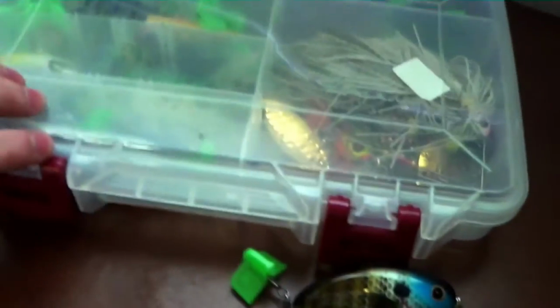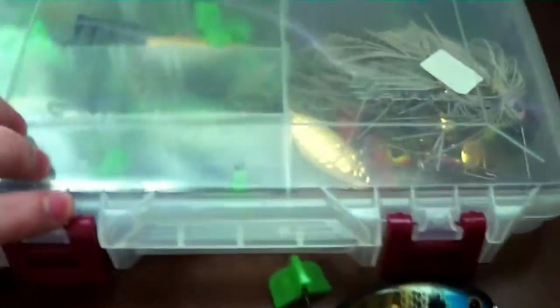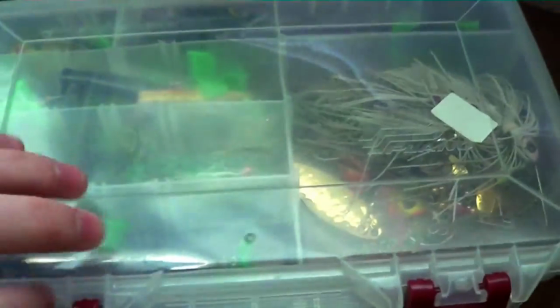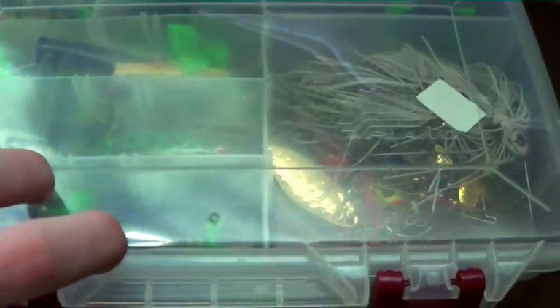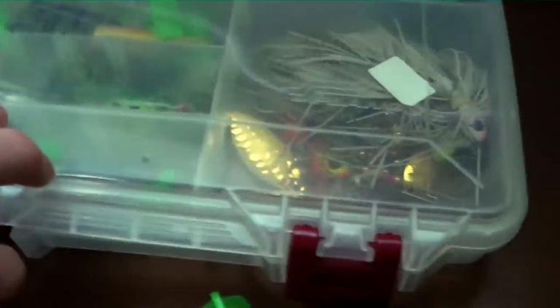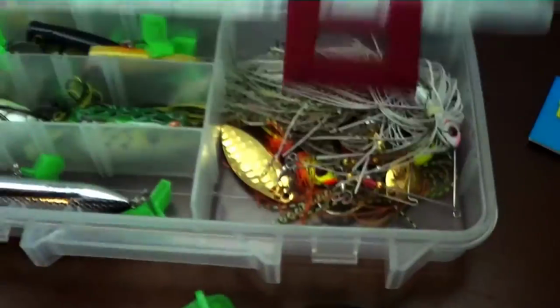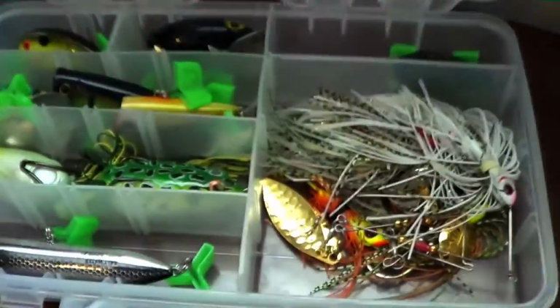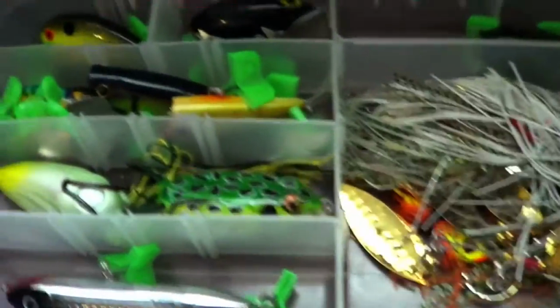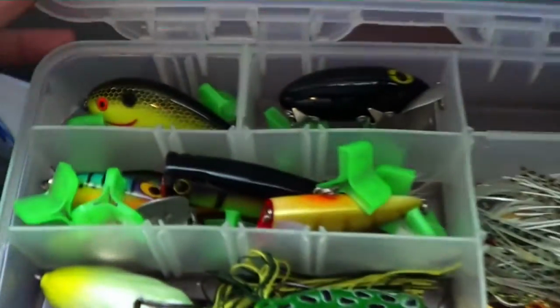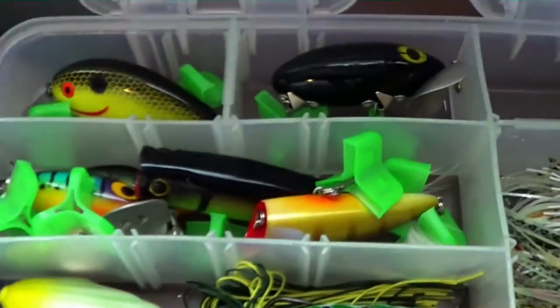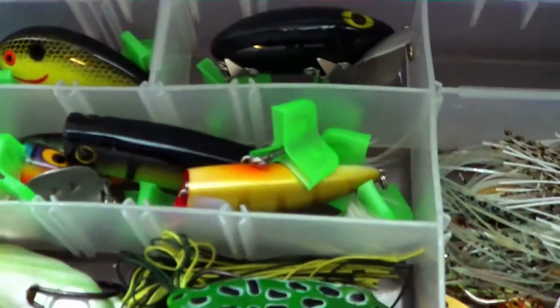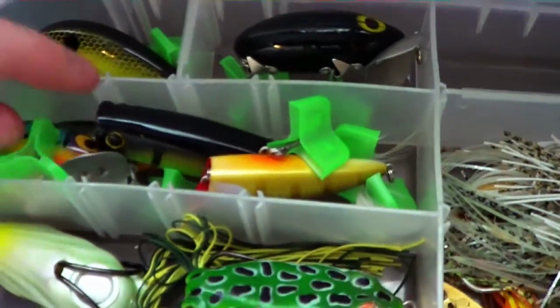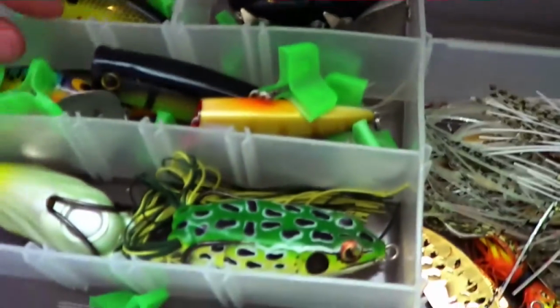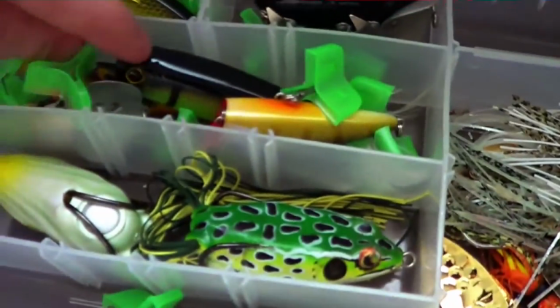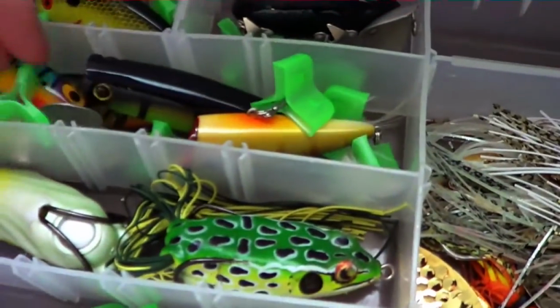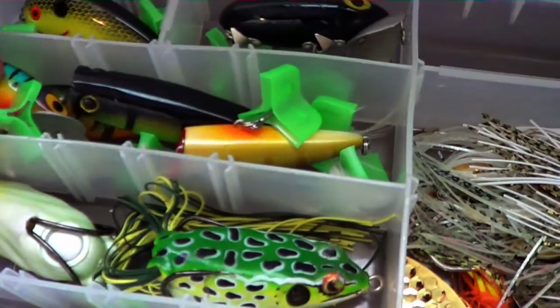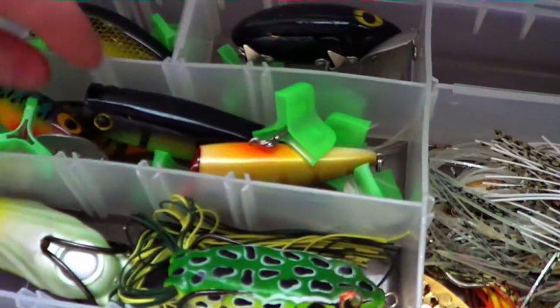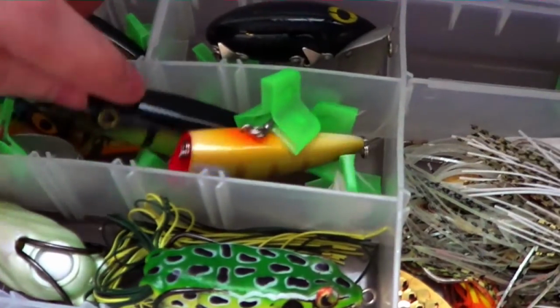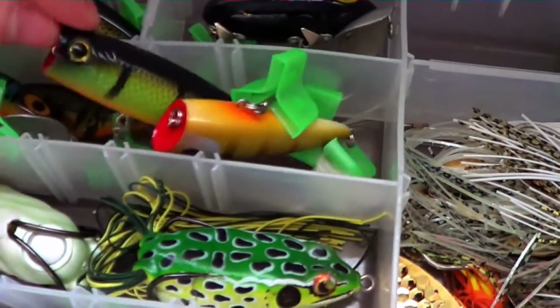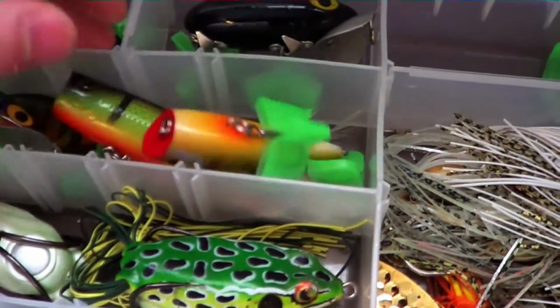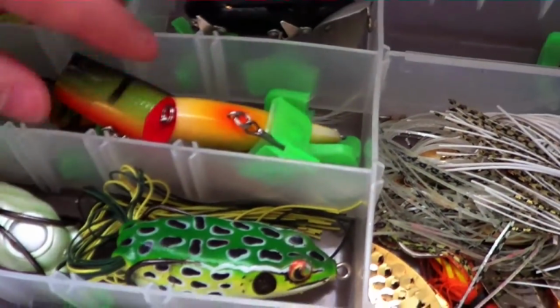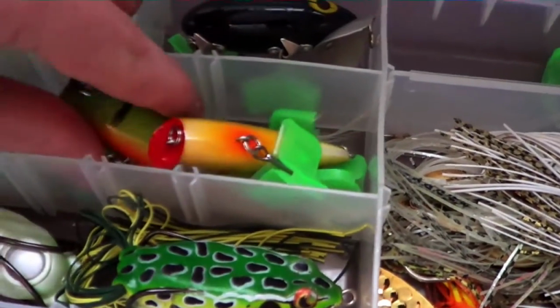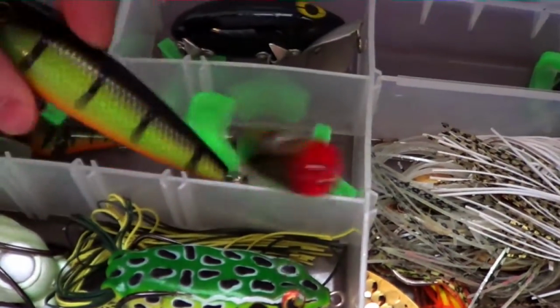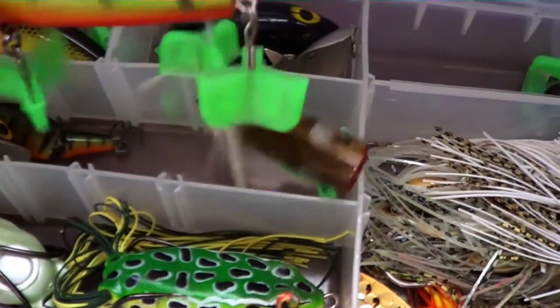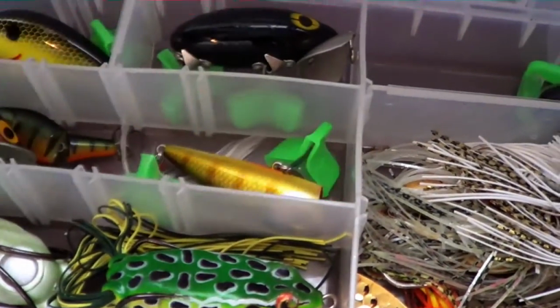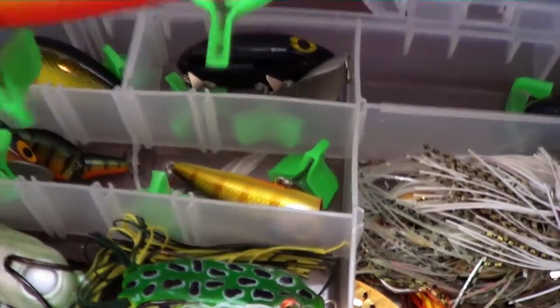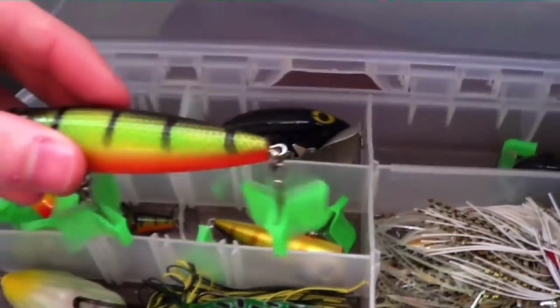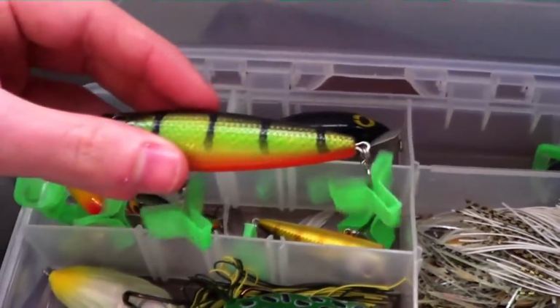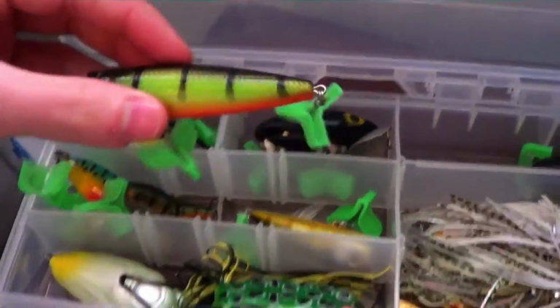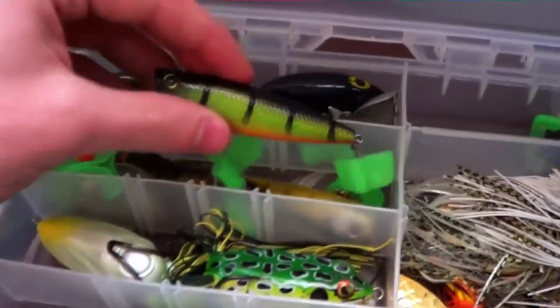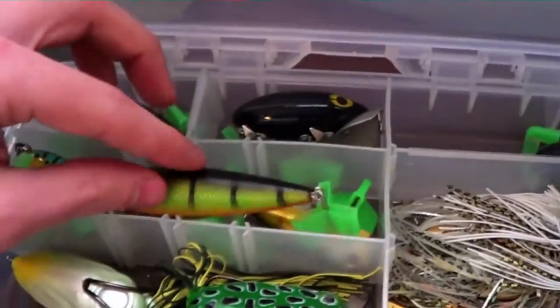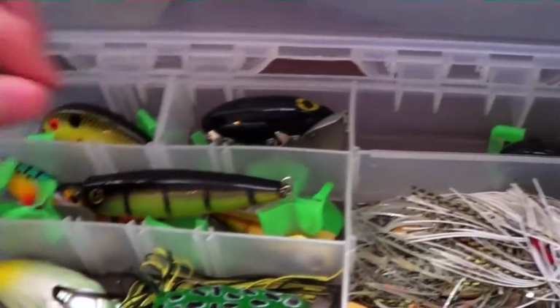Right here I have some of my hard baits in this tackle box. As you can see, I have all my poppers and jitterbug. And if you don't have the big tangled mess, you can just grab them out and they're not all tangled together.